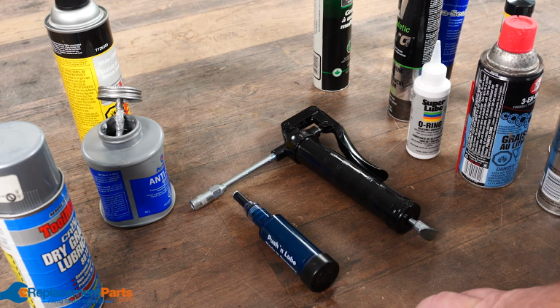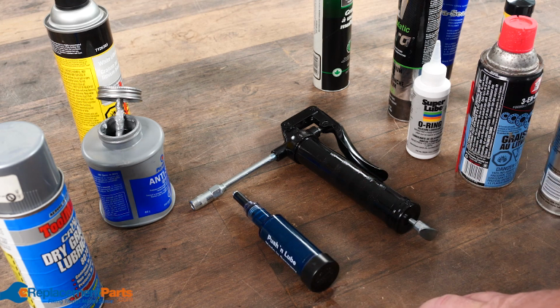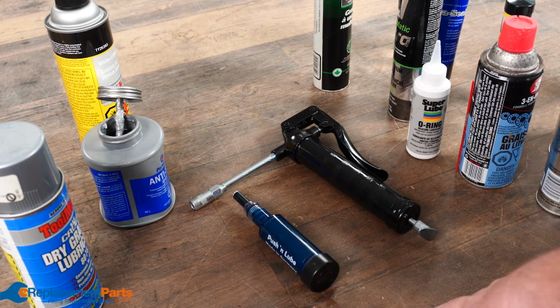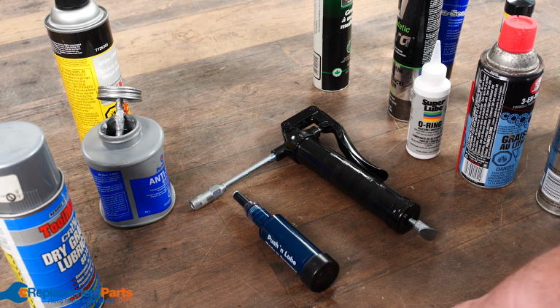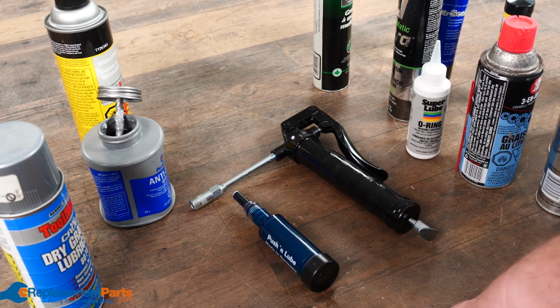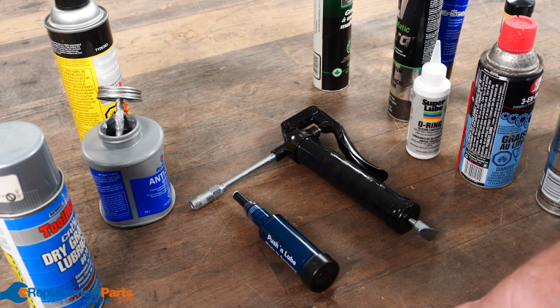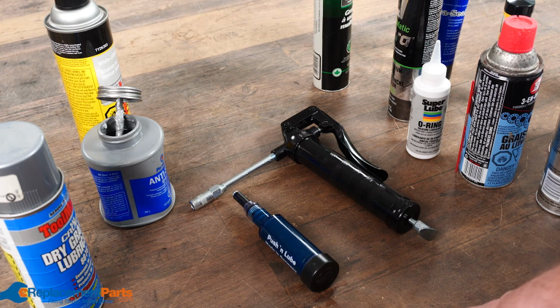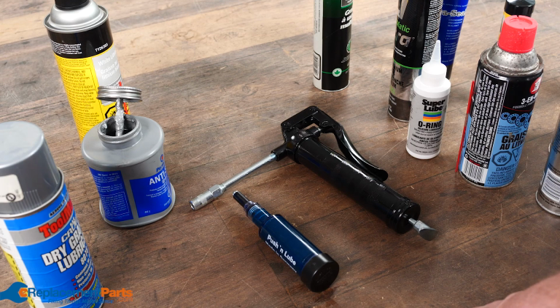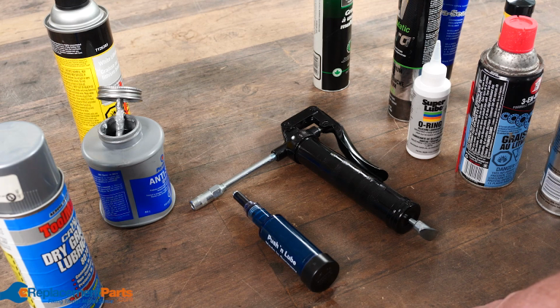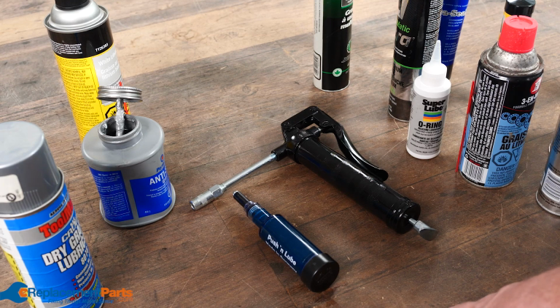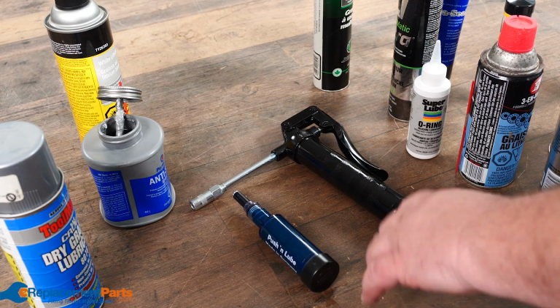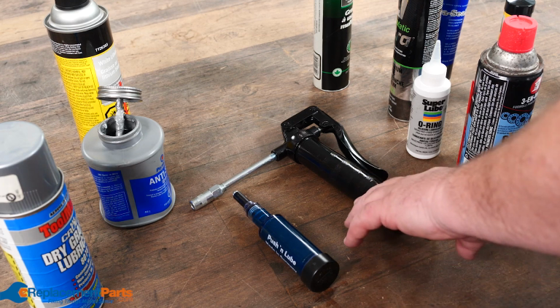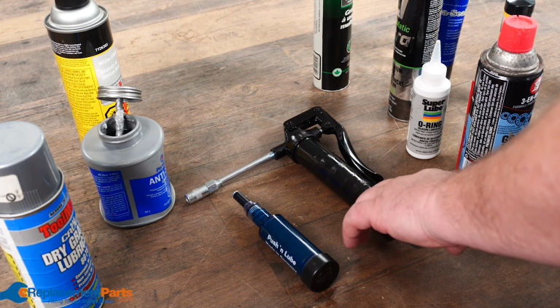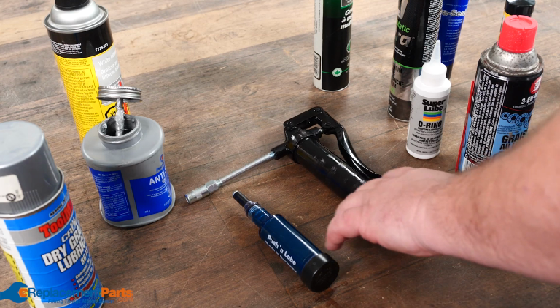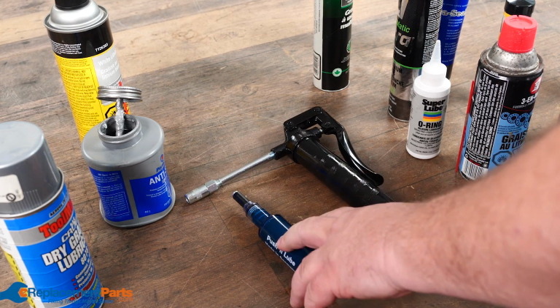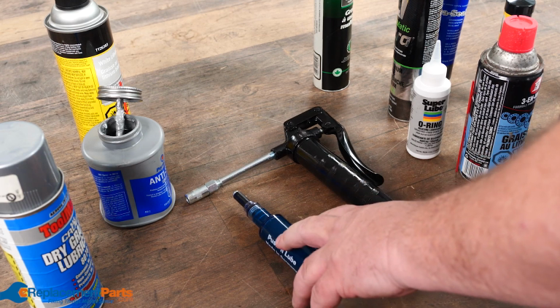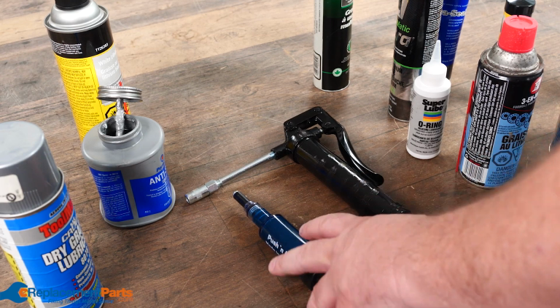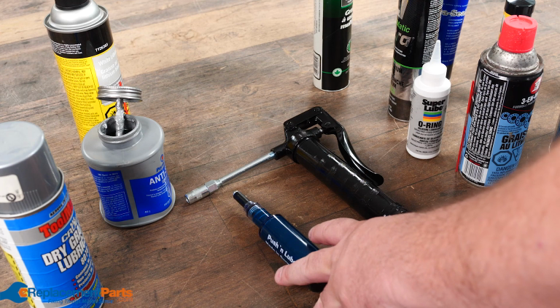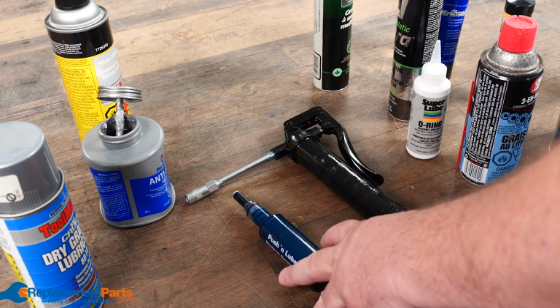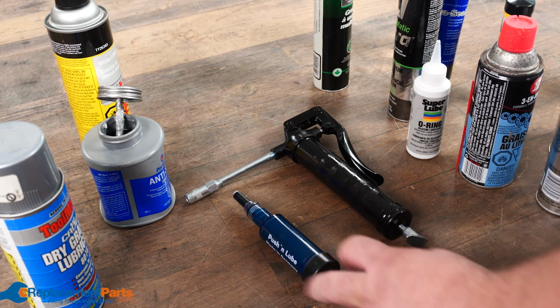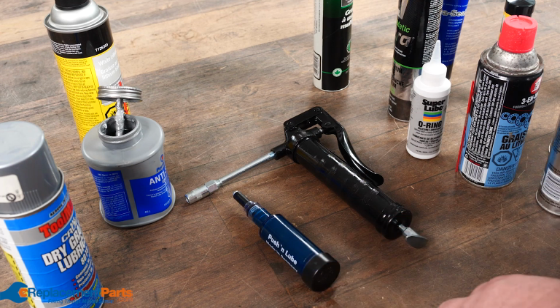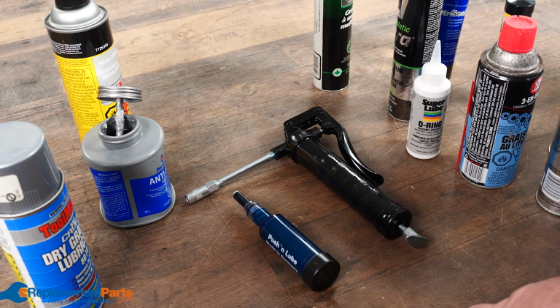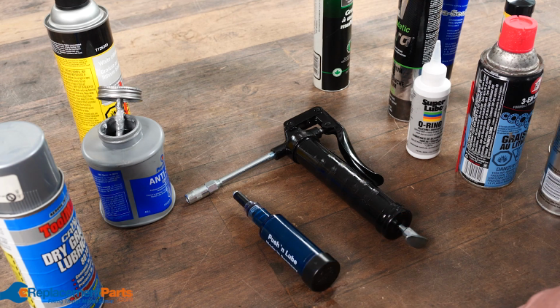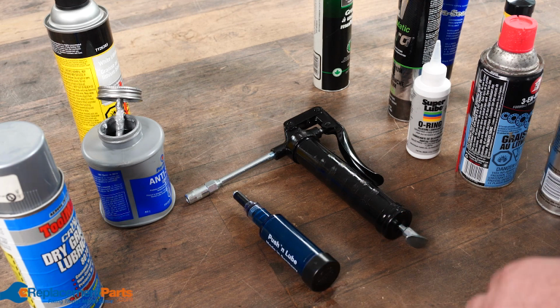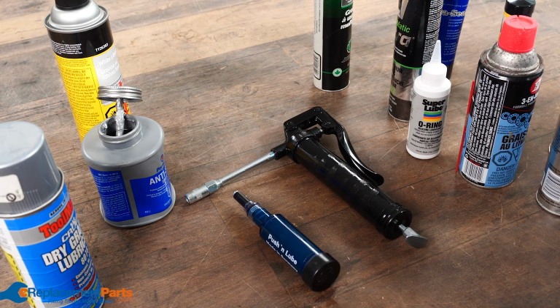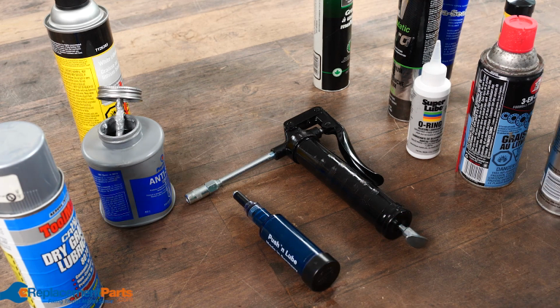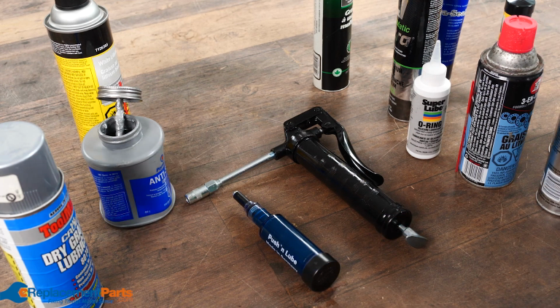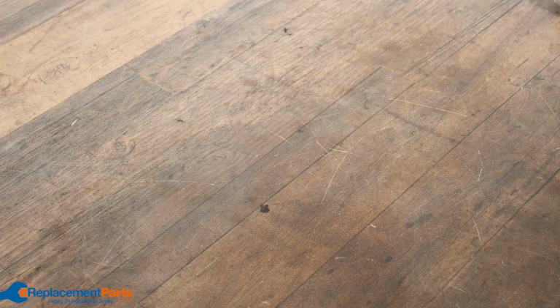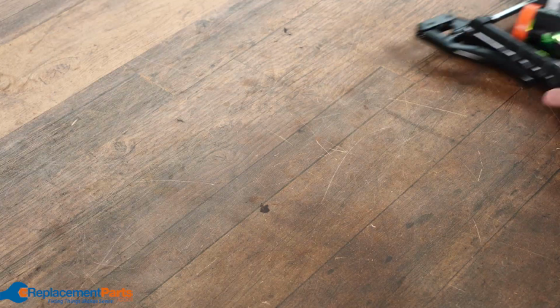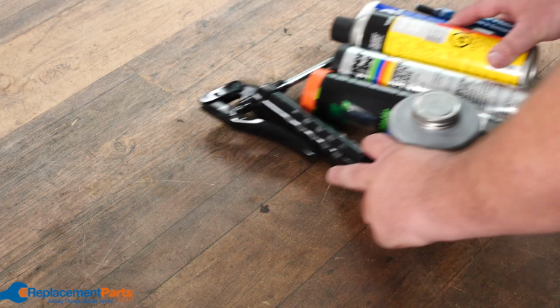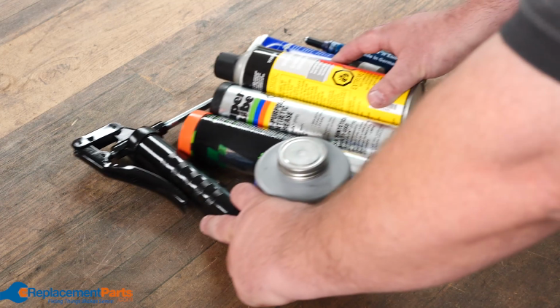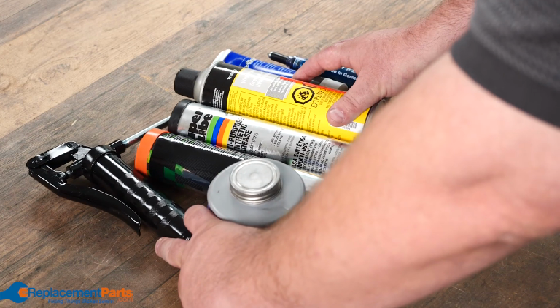Greases don't always play well with other greases, so quite often you have to remove all the old grease unless you can guarantee you're using the same type again. Greases don't always play well with plastics and rubber either, and can quite often deteriorate o-rings and seals if you're using the wrong one. Hopefully this gives you something to think about and helps you select the proper lubricant for your situation.